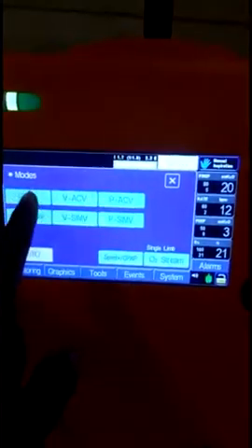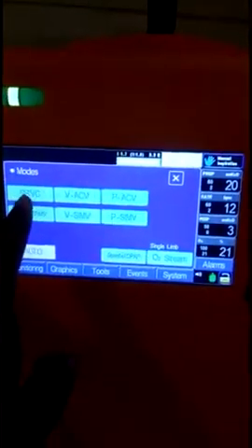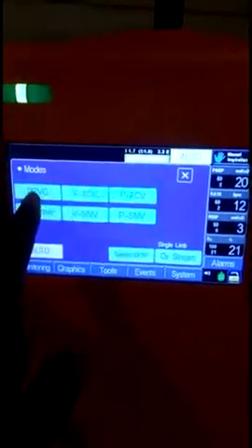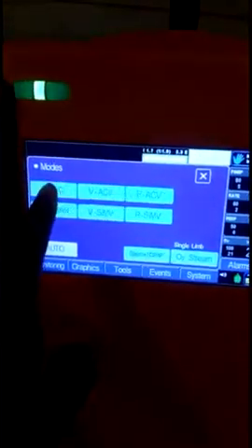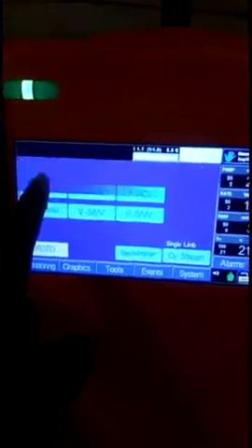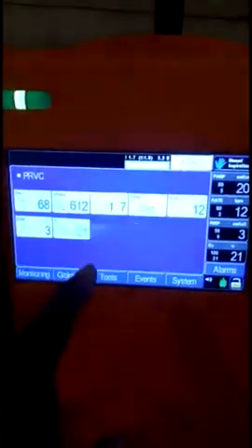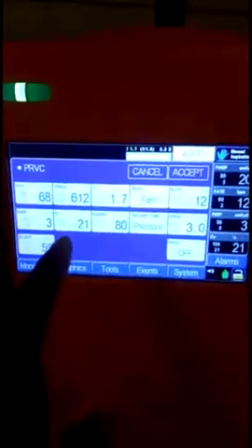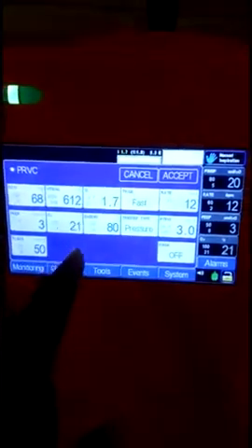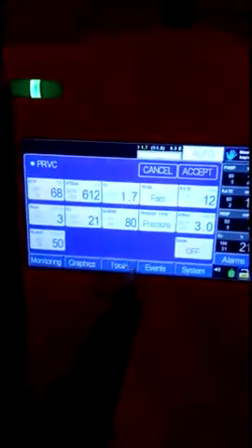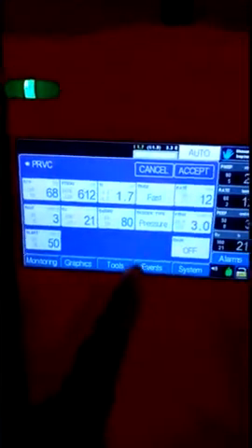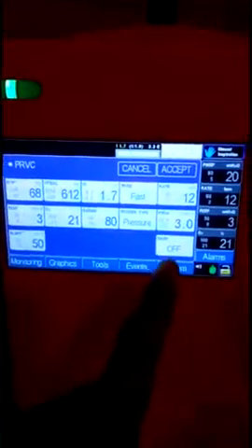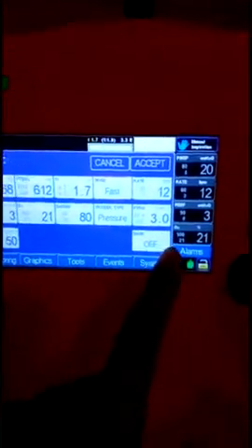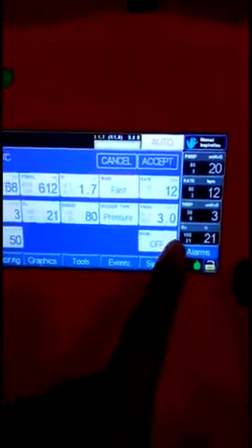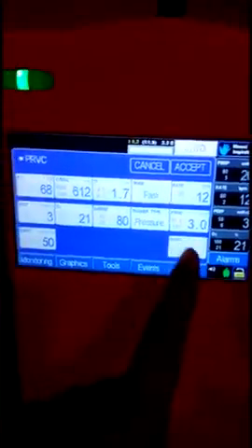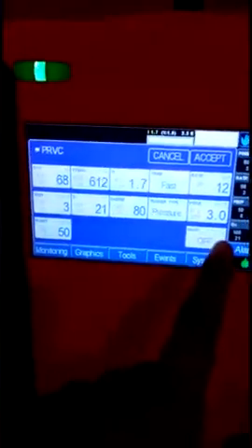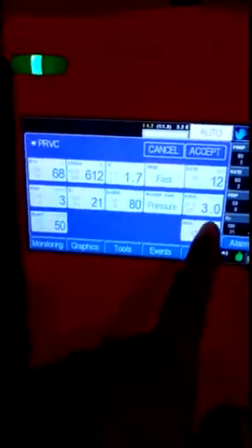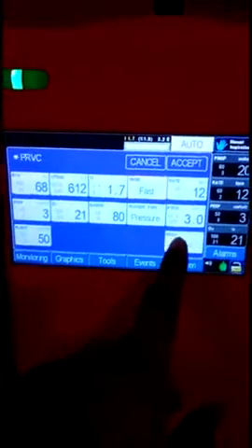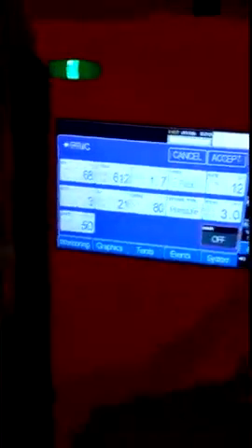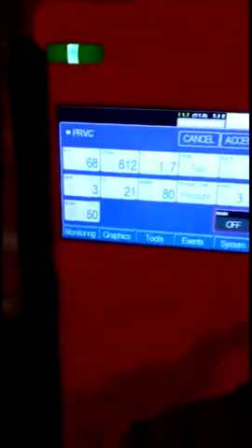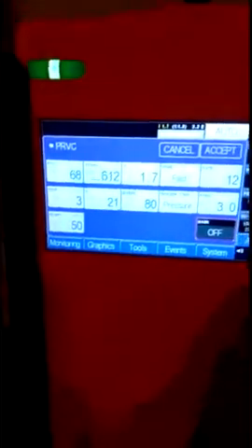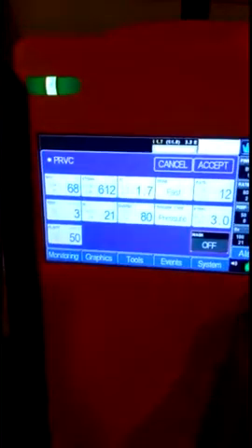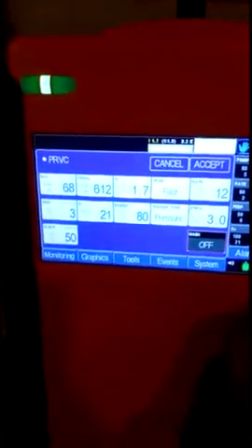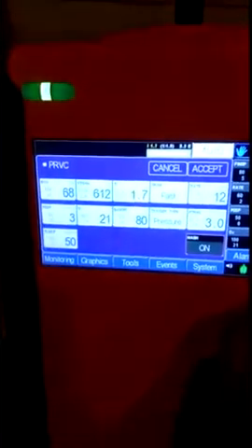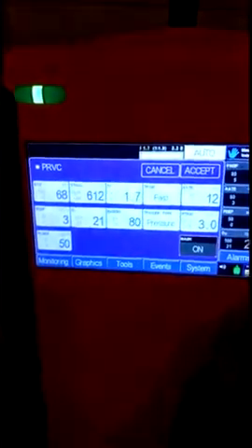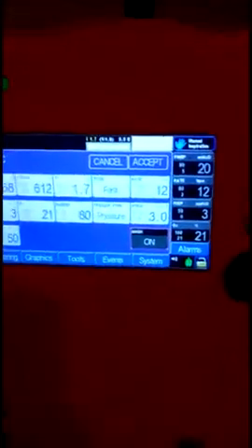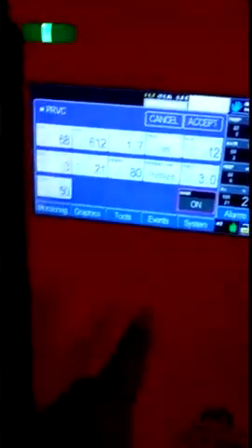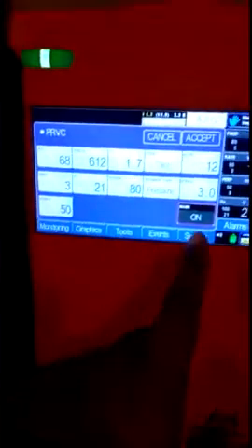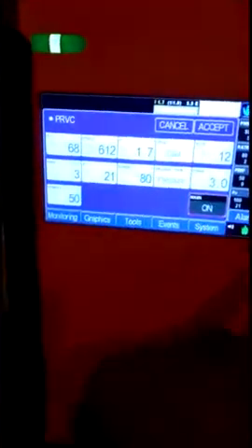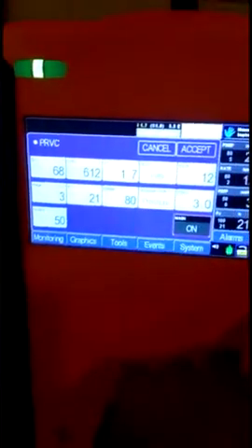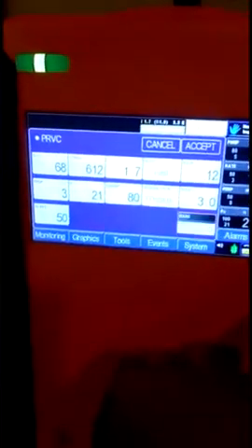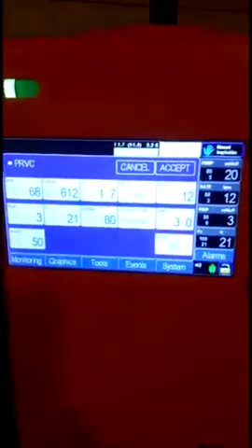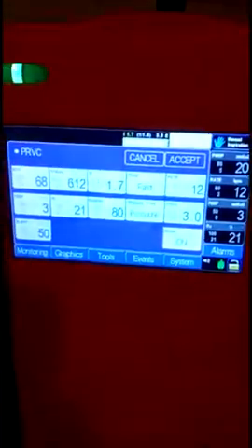For a quick start, you can simply set the patient weight from here and start the ventilator. According to the weight, it will set all the parameters accordingly.